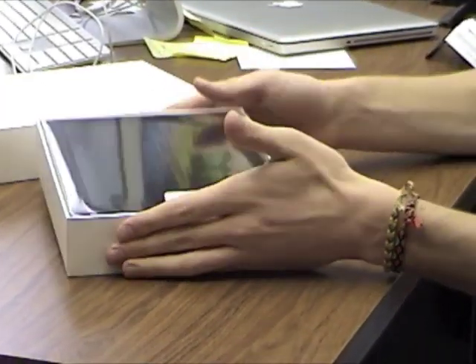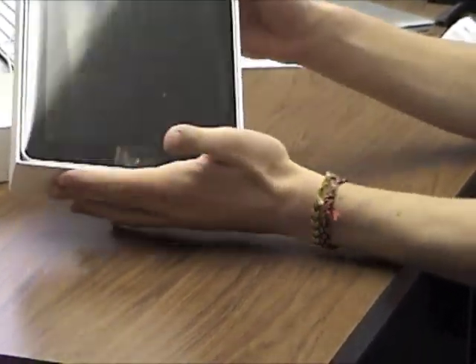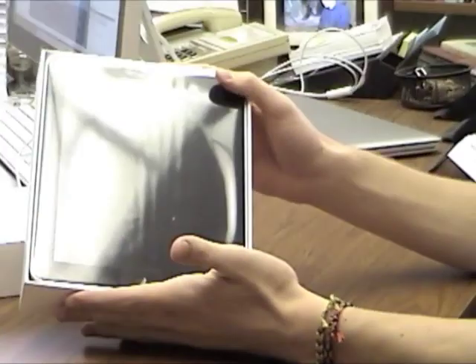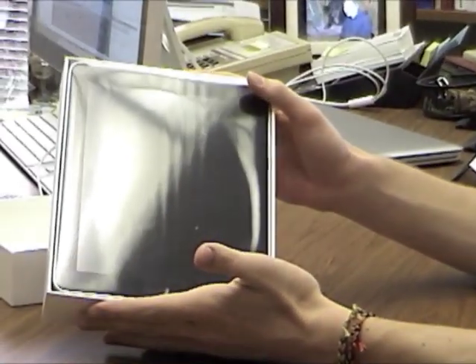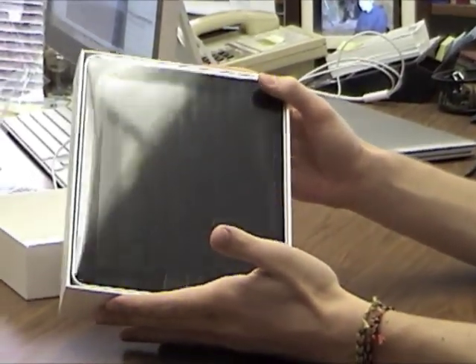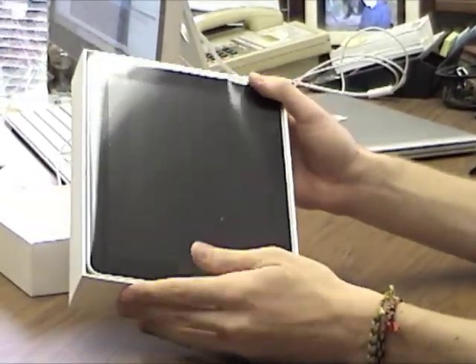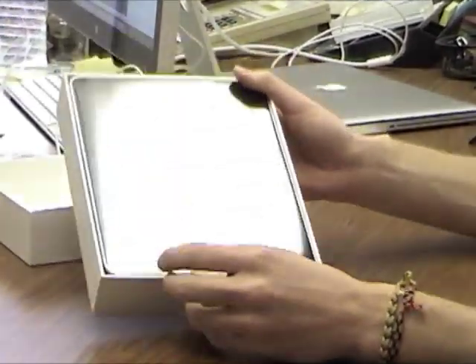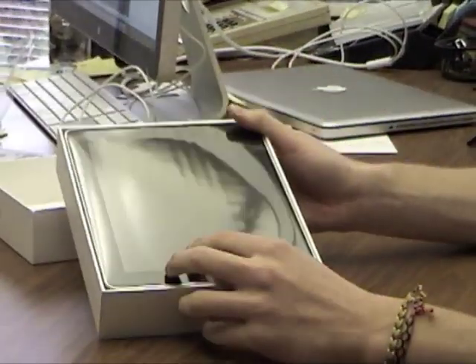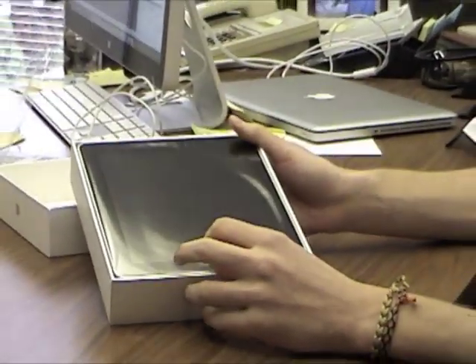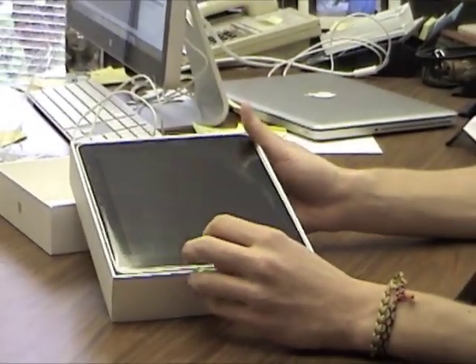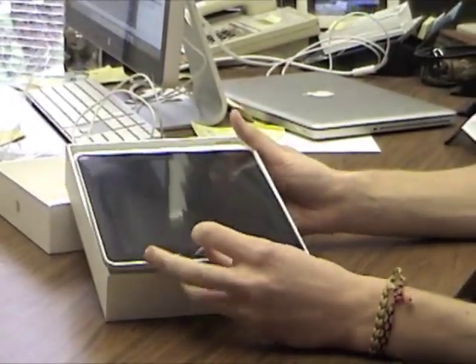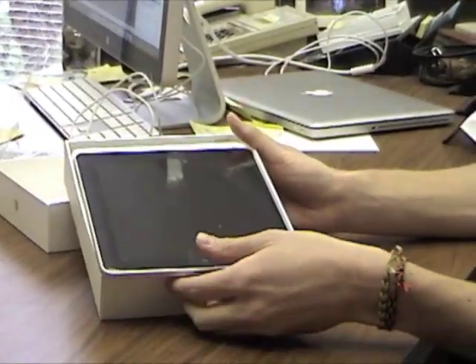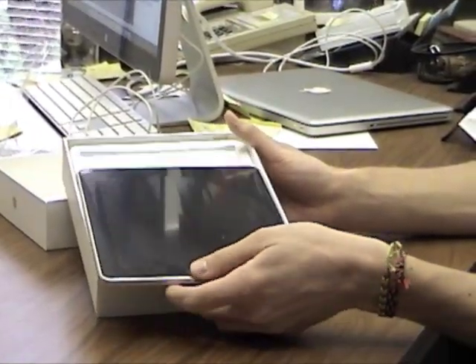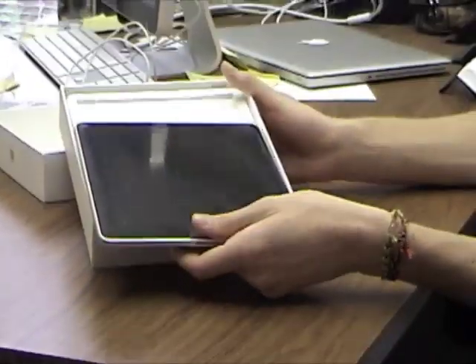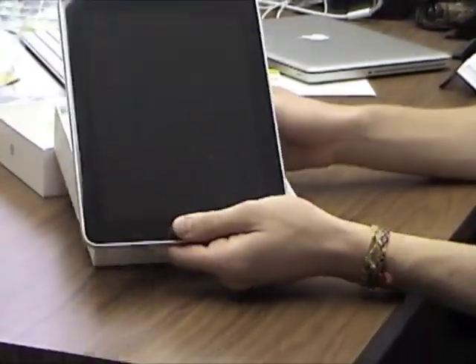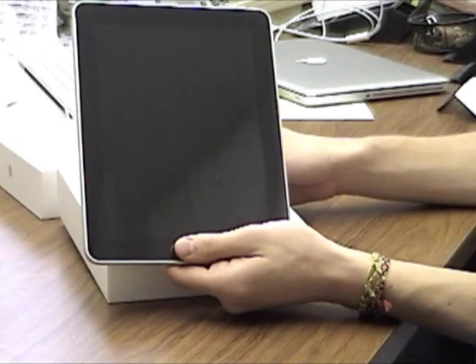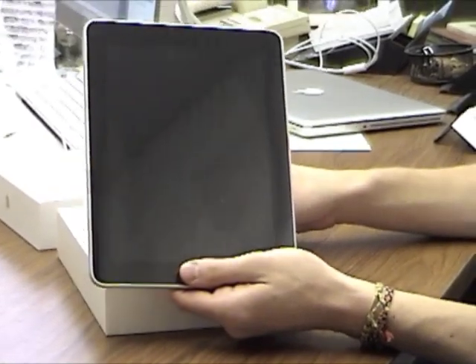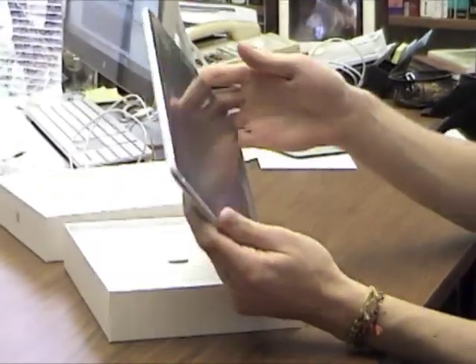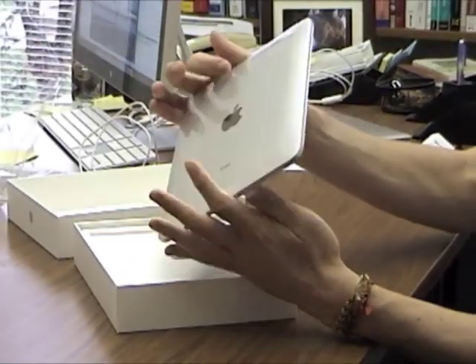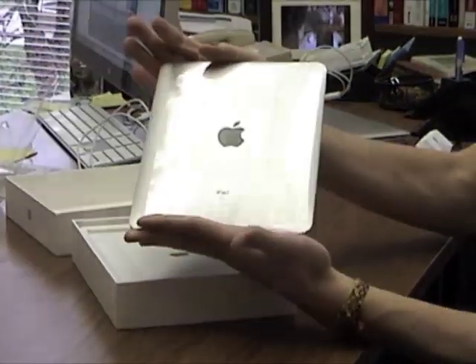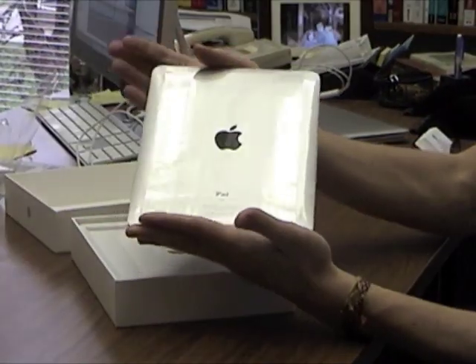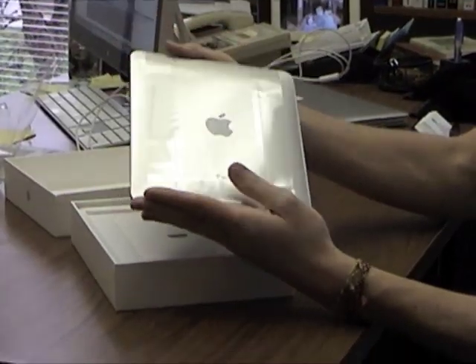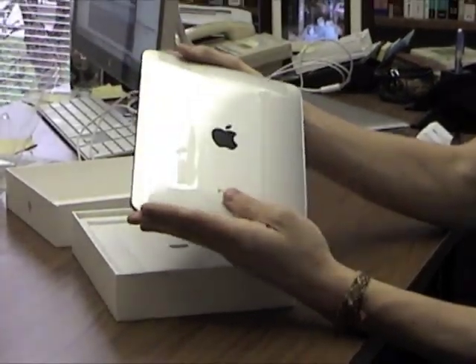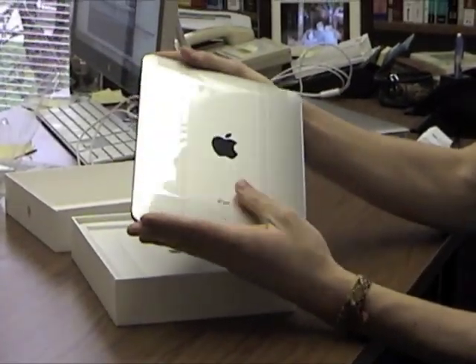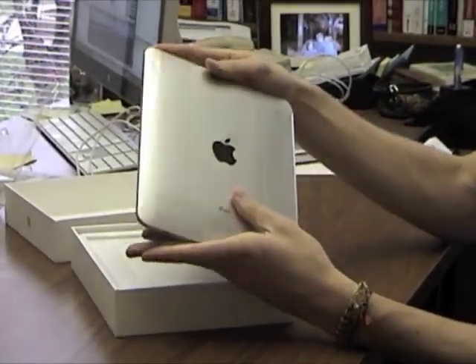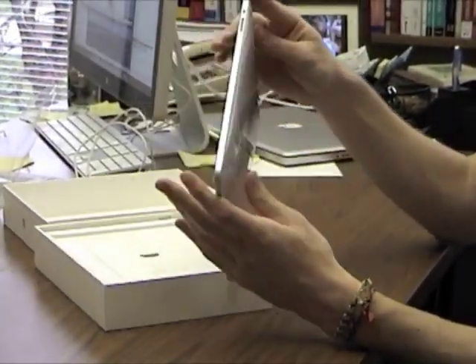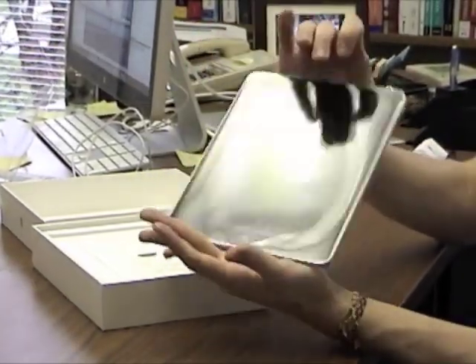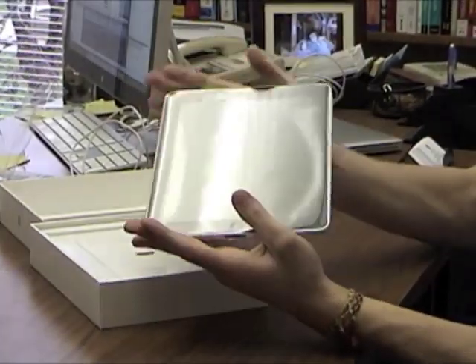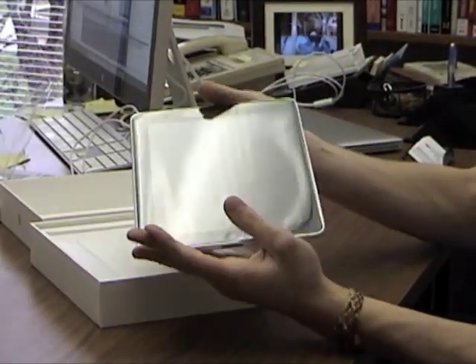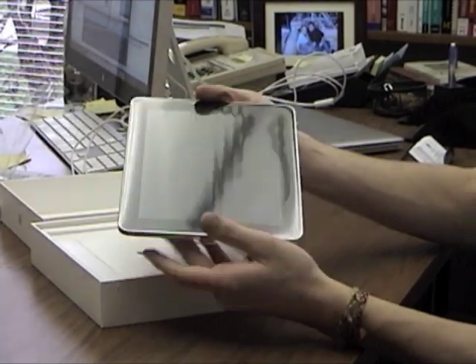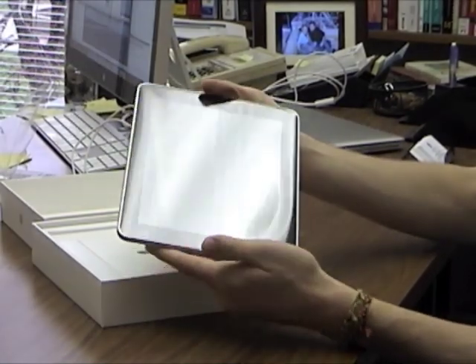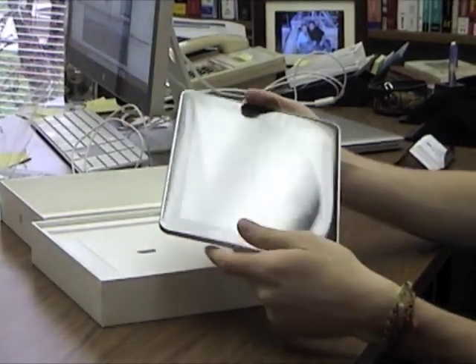Once we open it up, we're greeted by the iPad itself, which comes in its own pristine shrink-wrap to keep it clean from all contact.